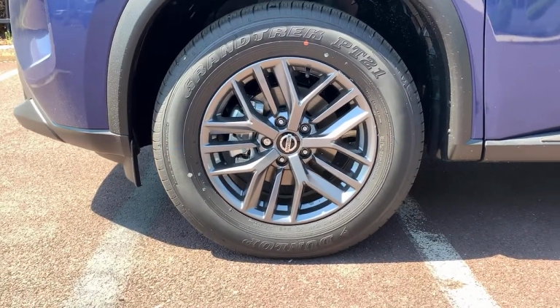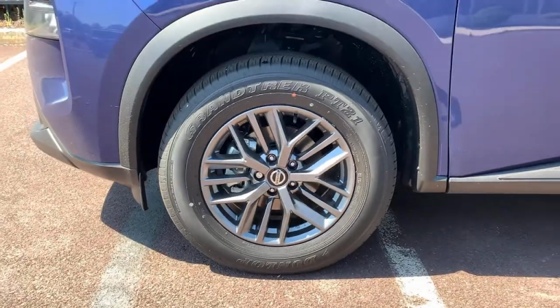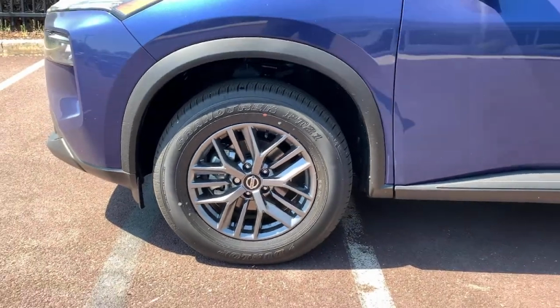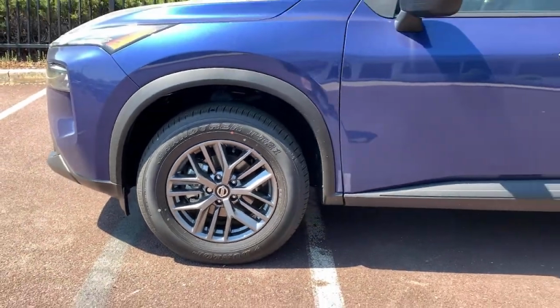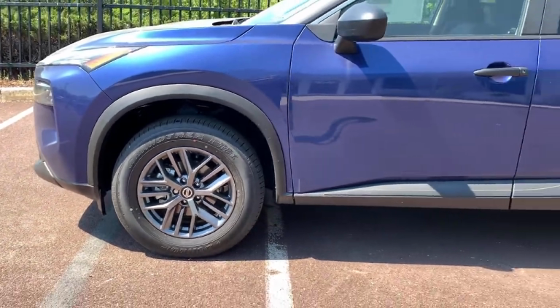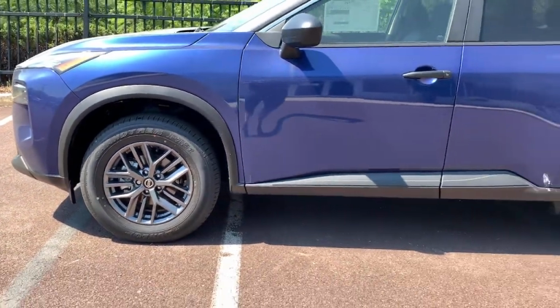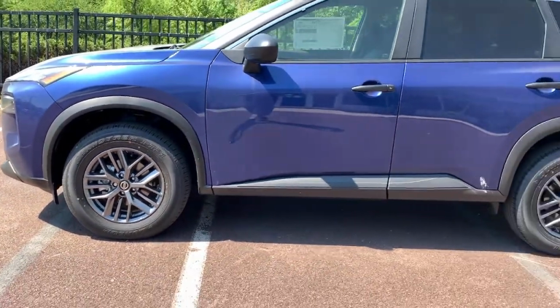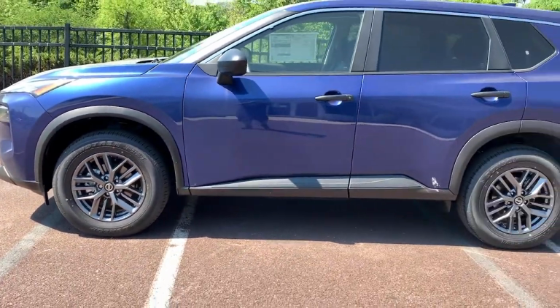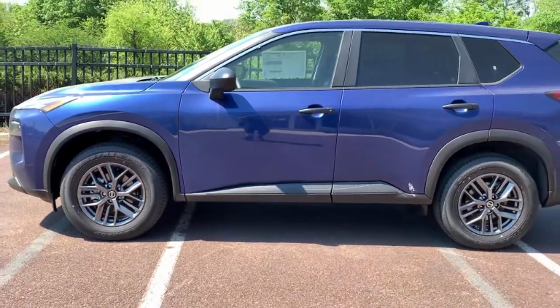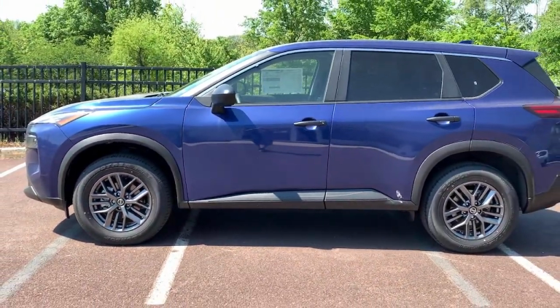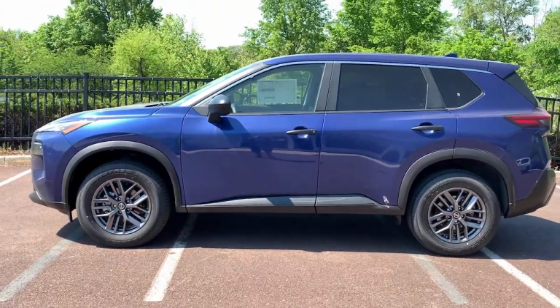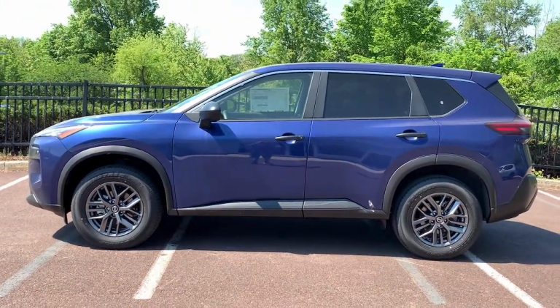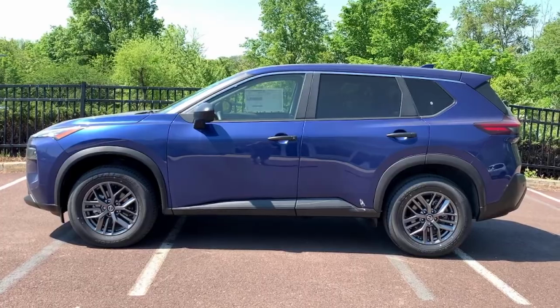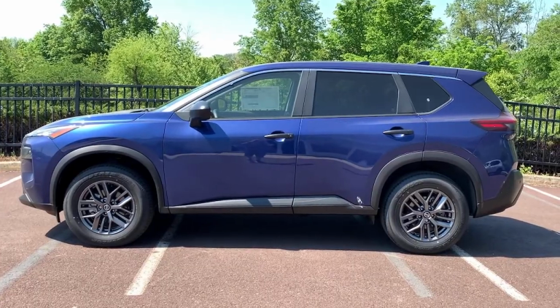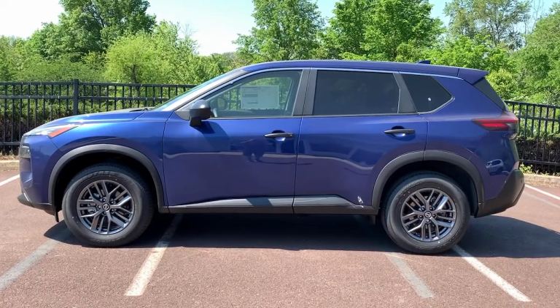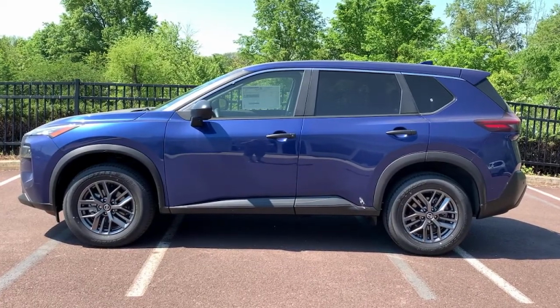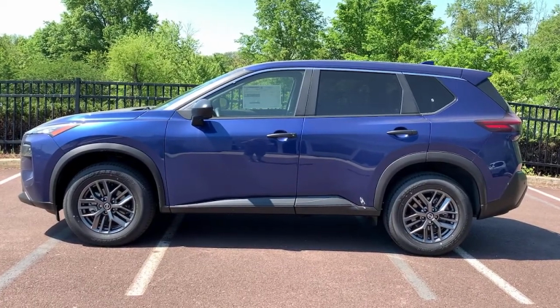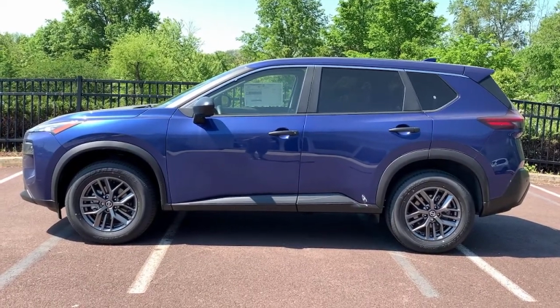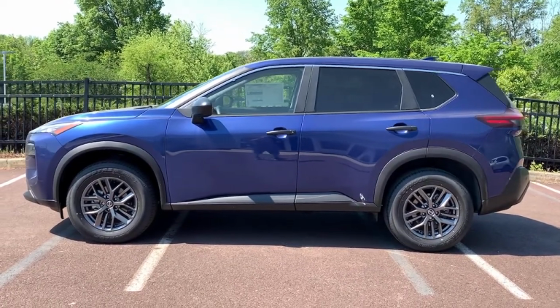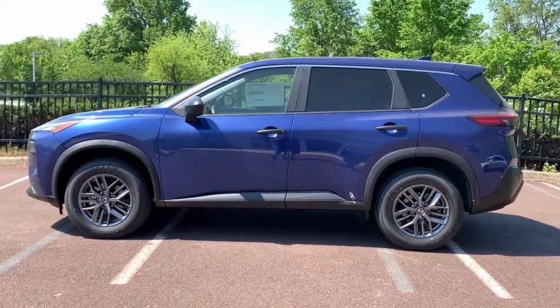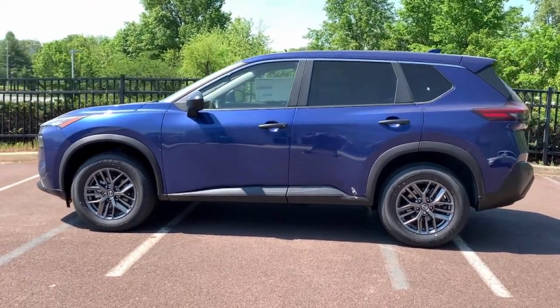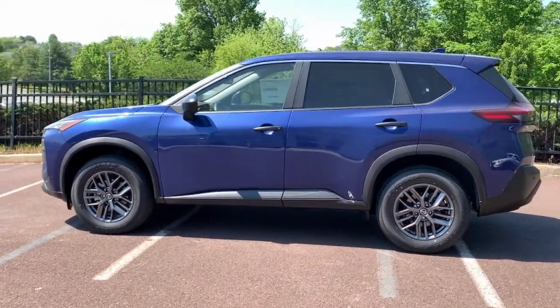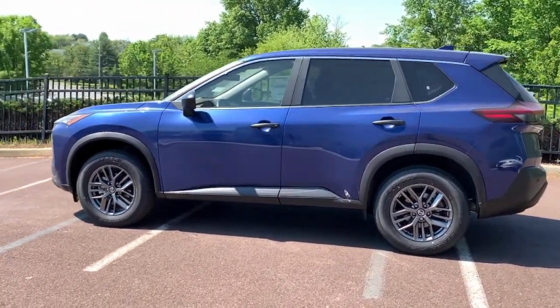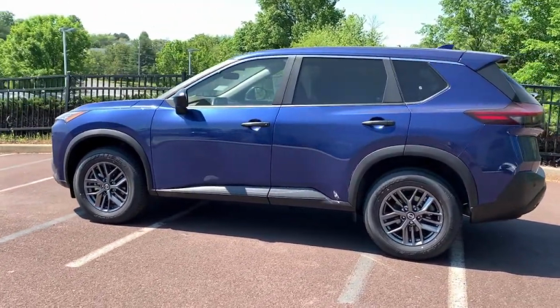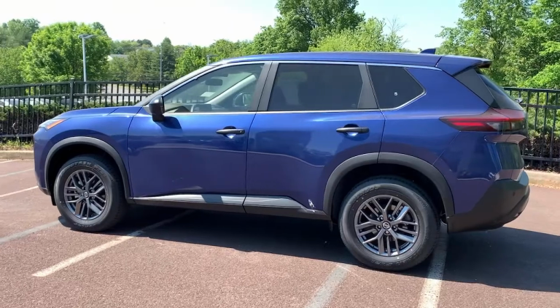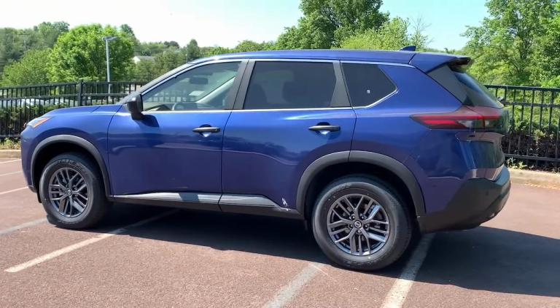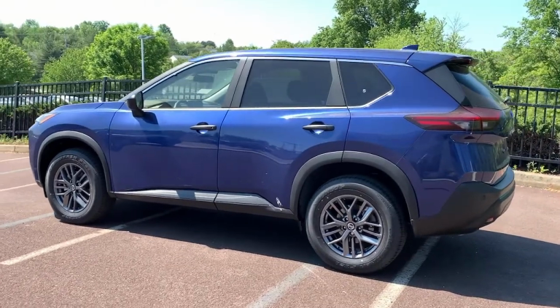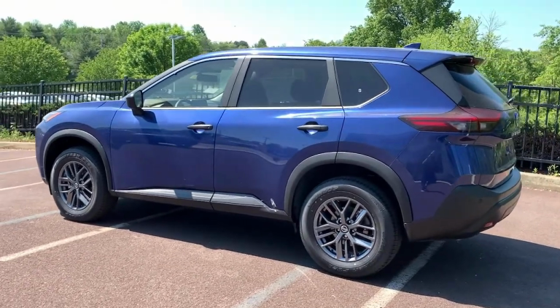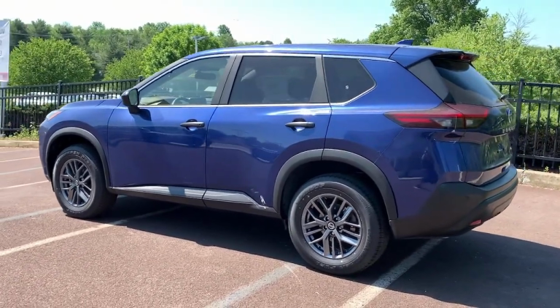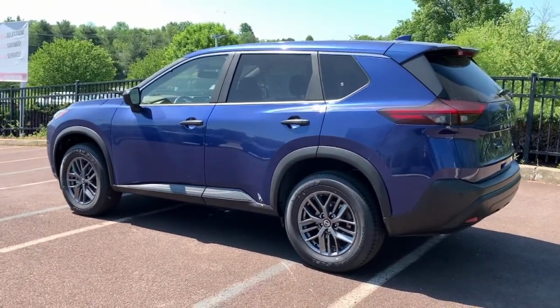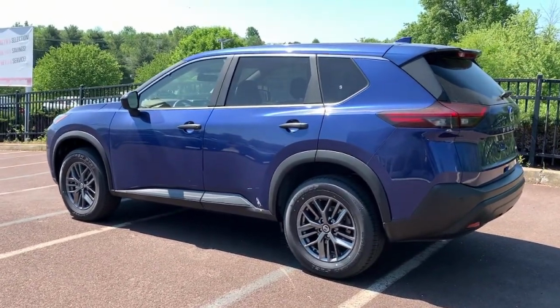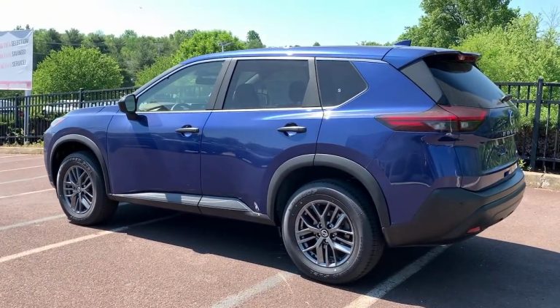All-wheel drive, keyless entry, satellite radio, keyless start, backup camera, aluminum wheels, Bluetooth connection, blind spot monitor, steering wheel audio controls, stability control.